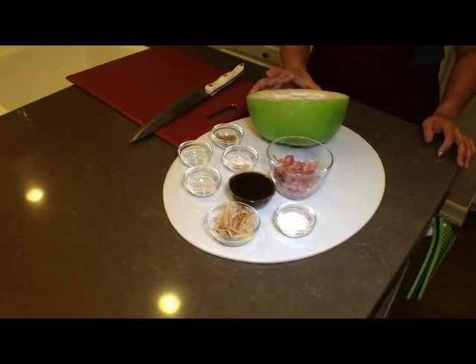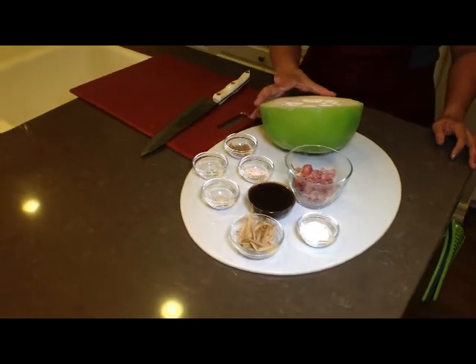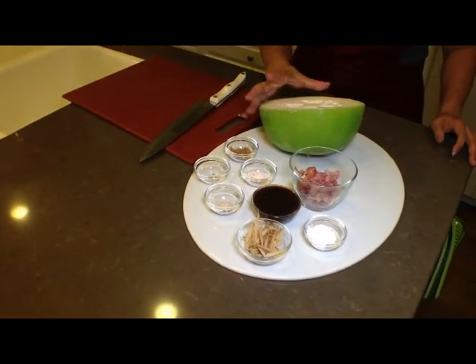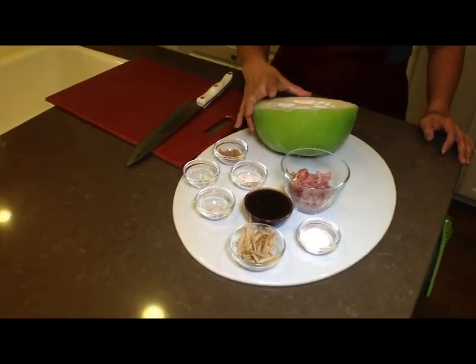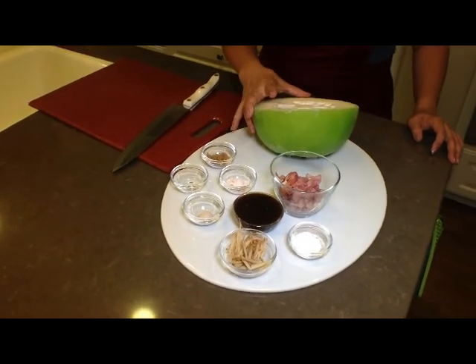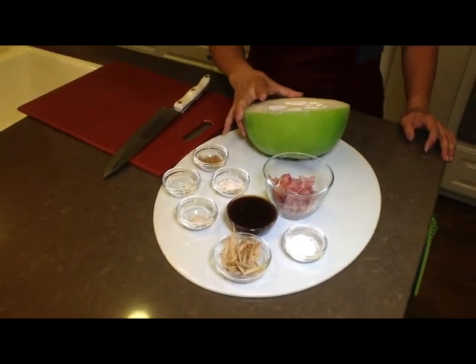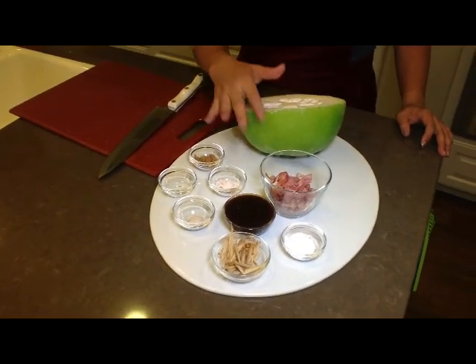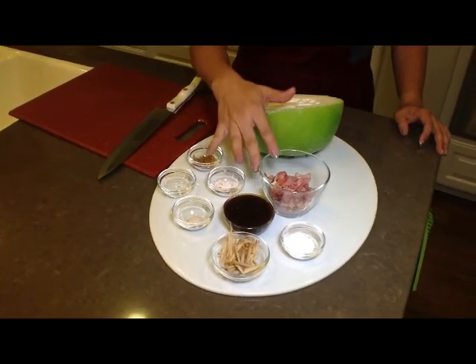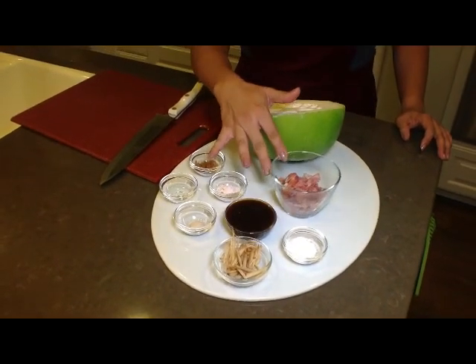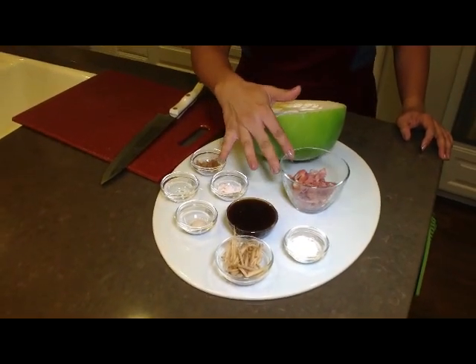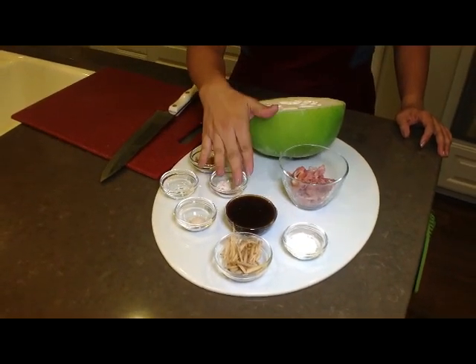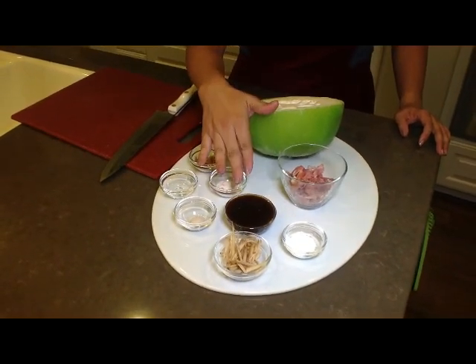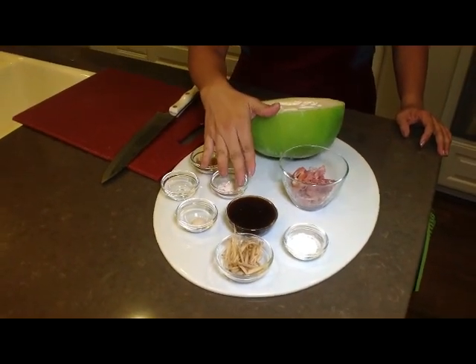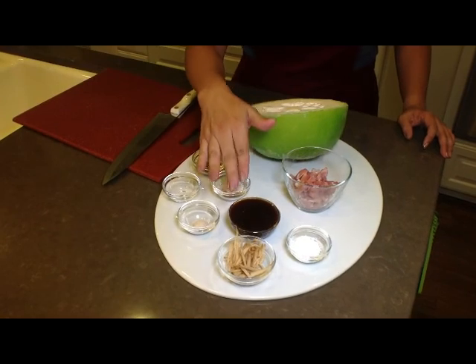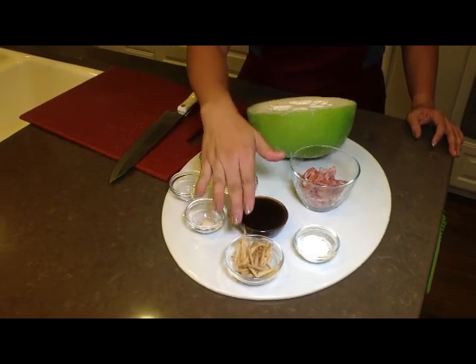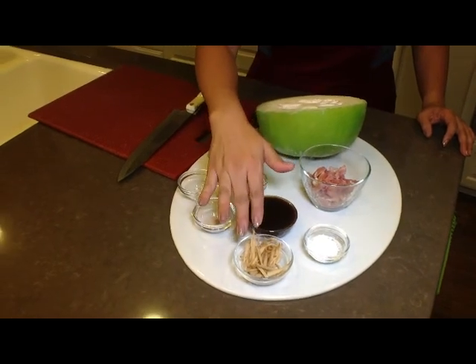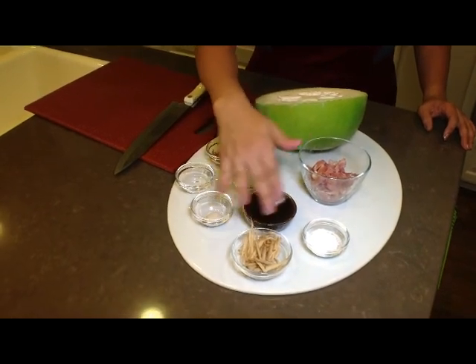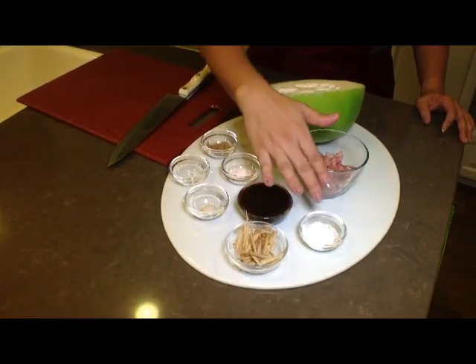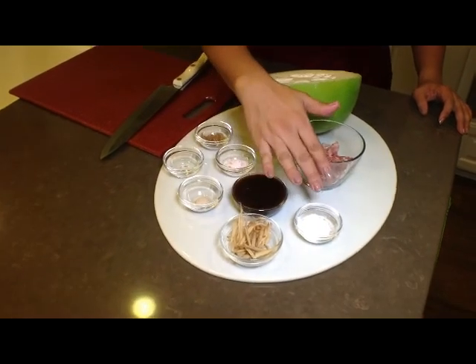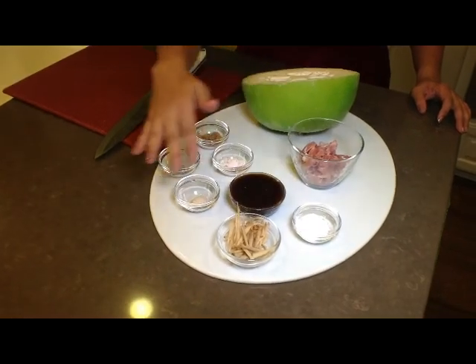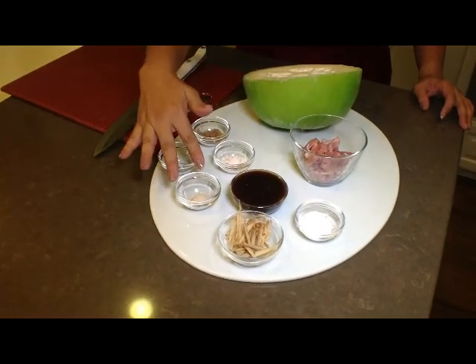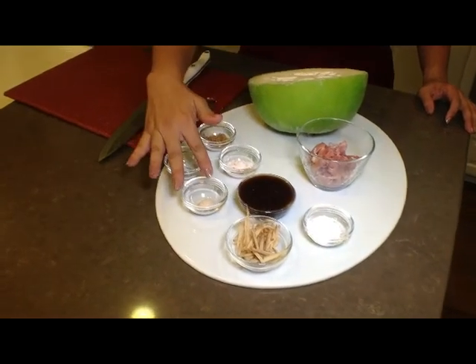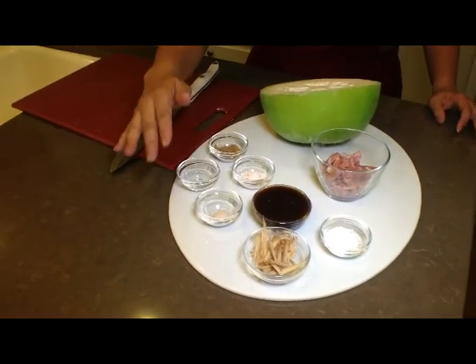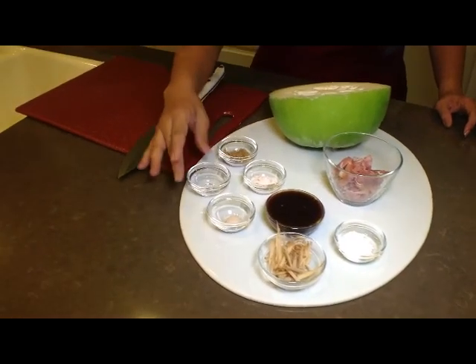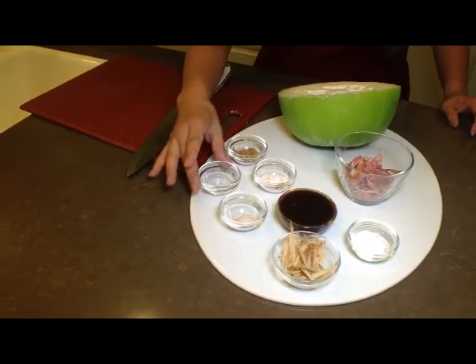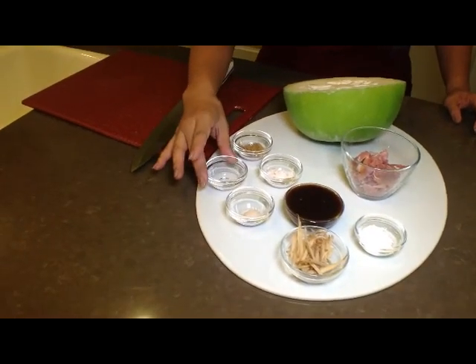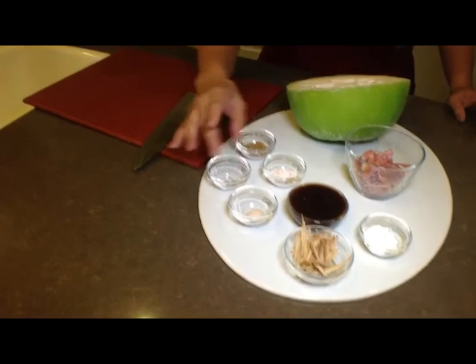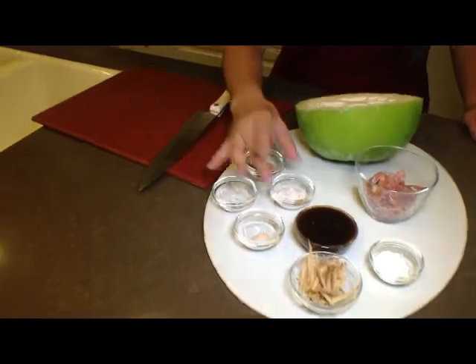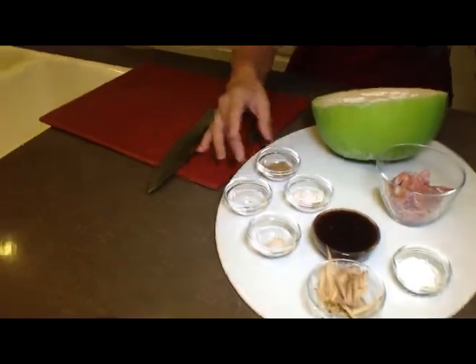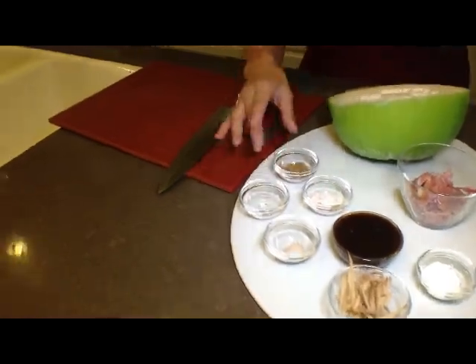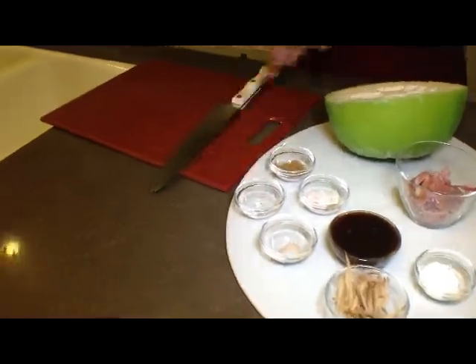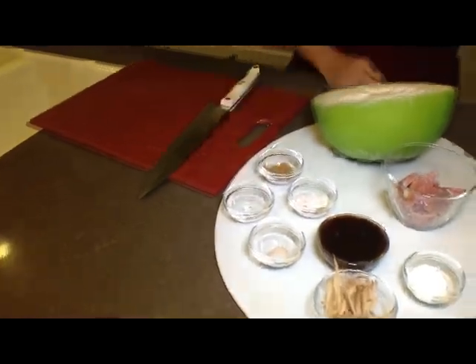We have winter melon, prosciutto, oyster sauce, ginger, cornstarch, chicken stock, water, and also oil and sugar.